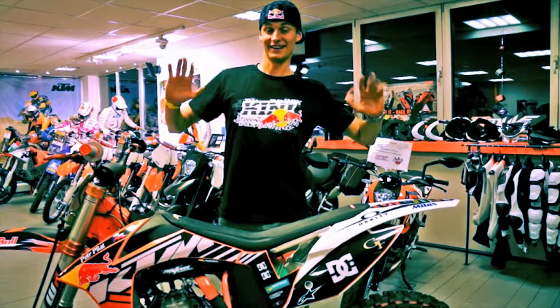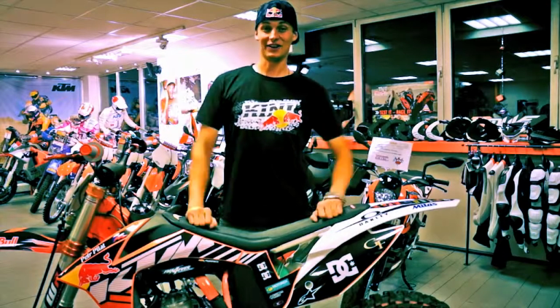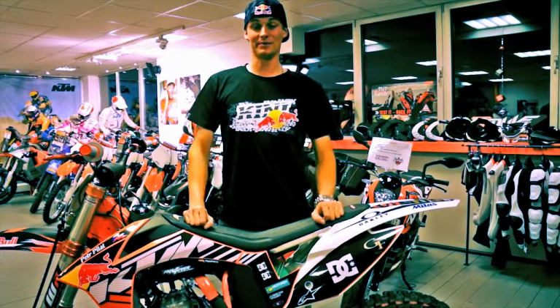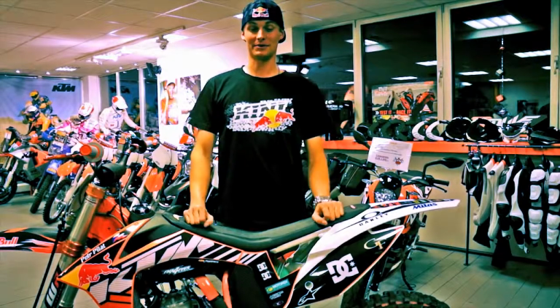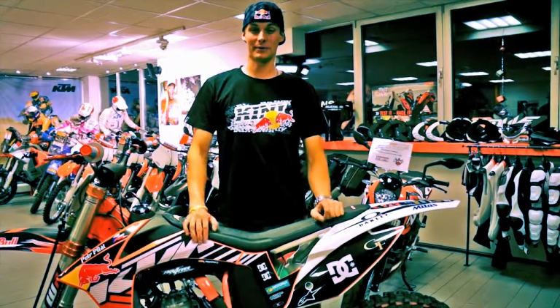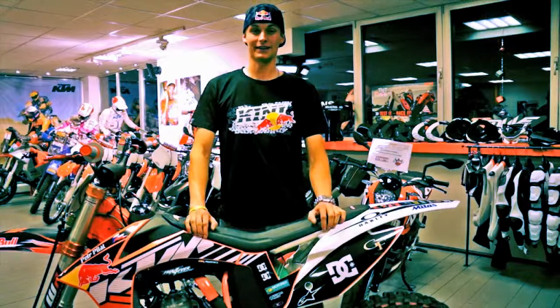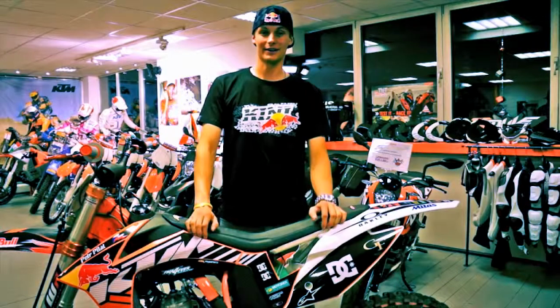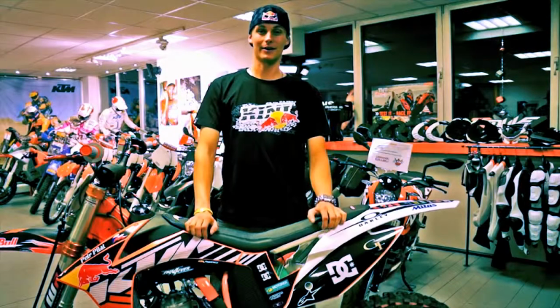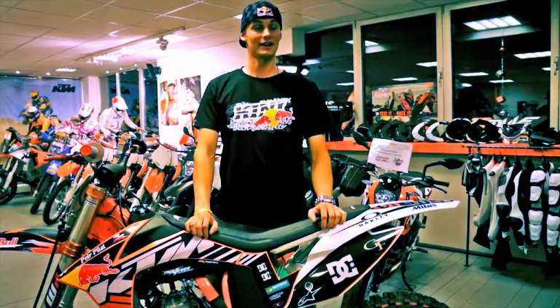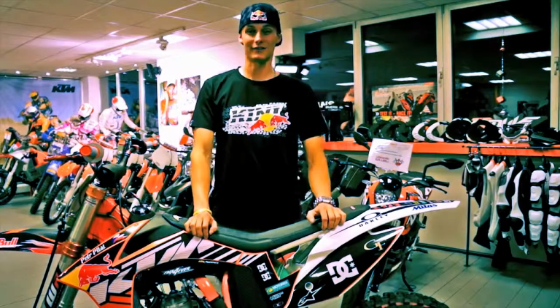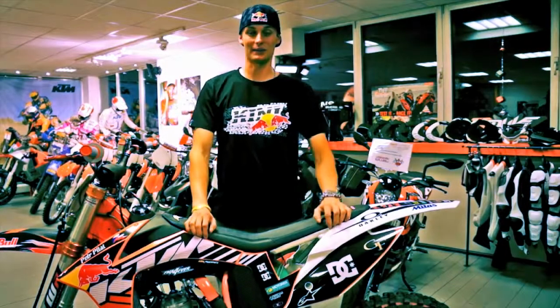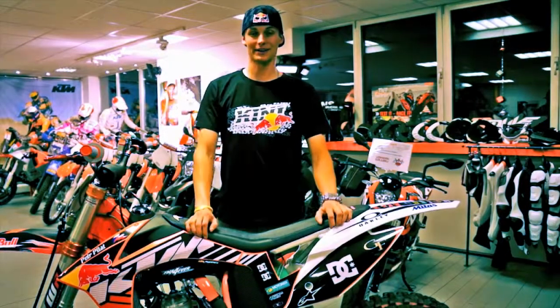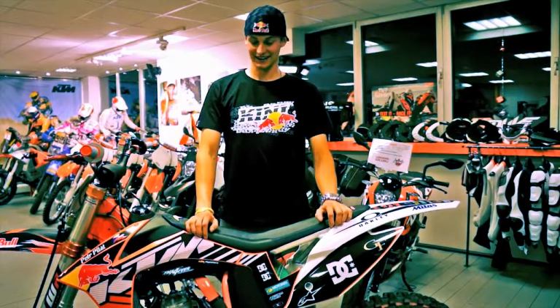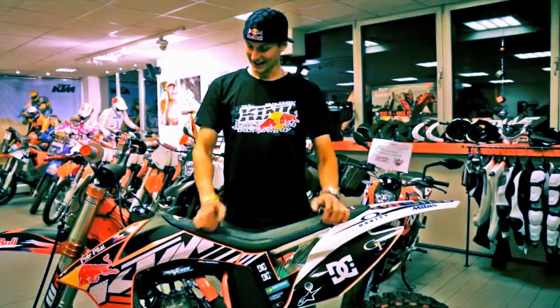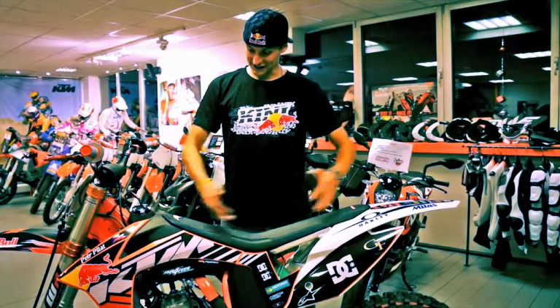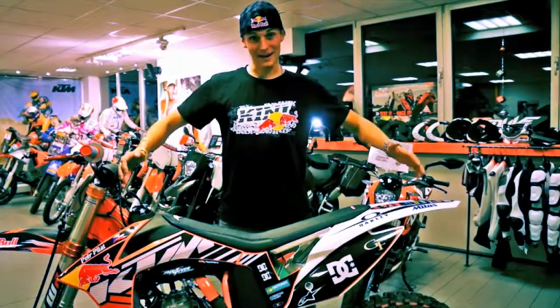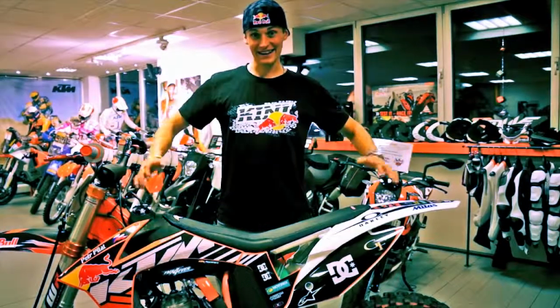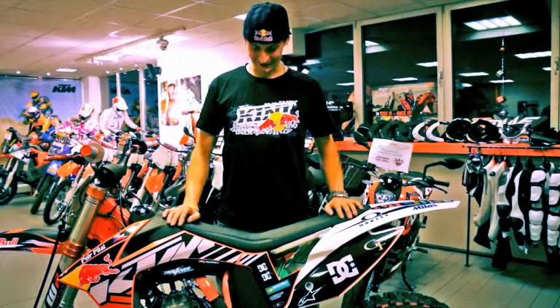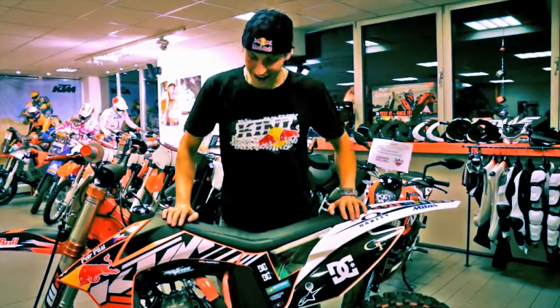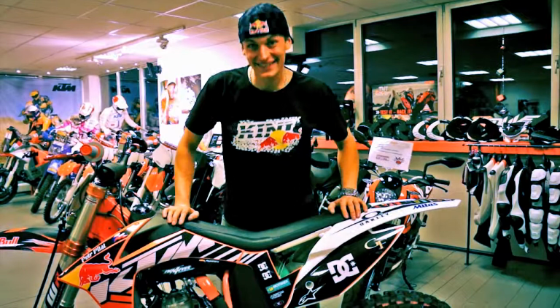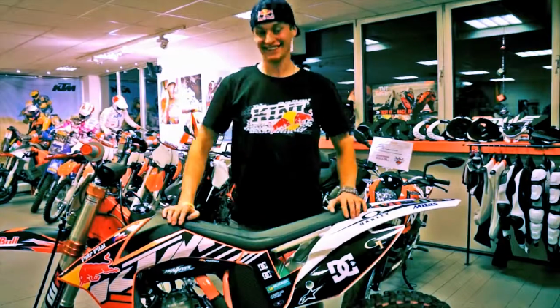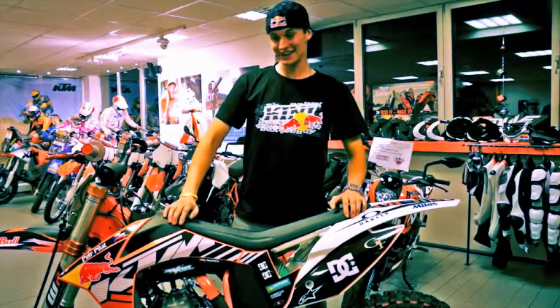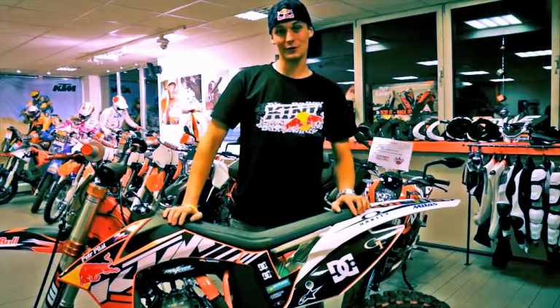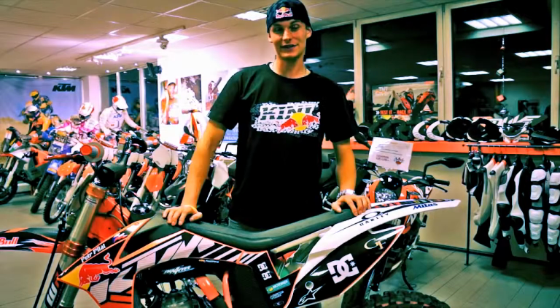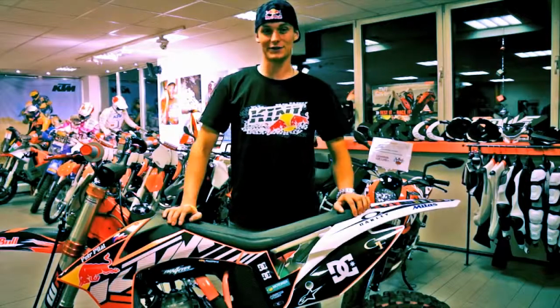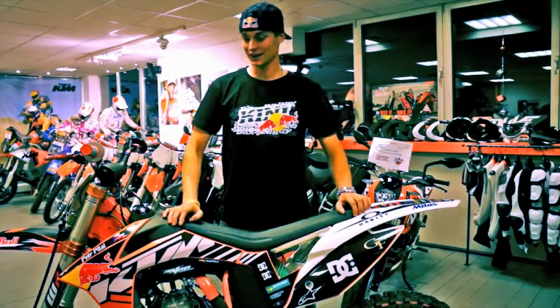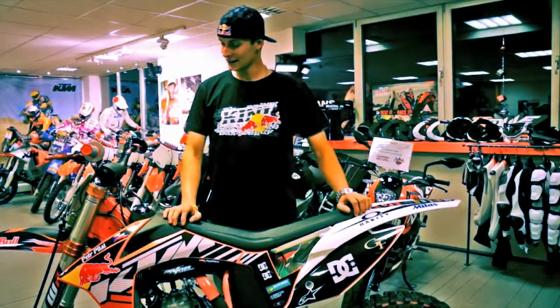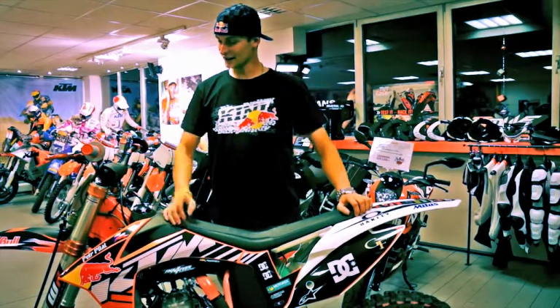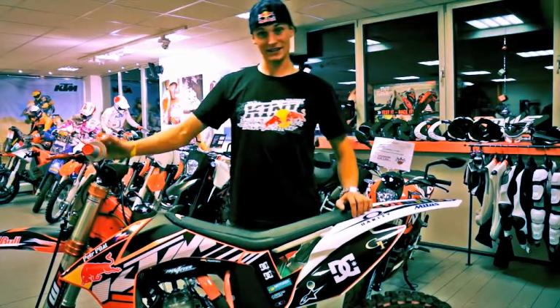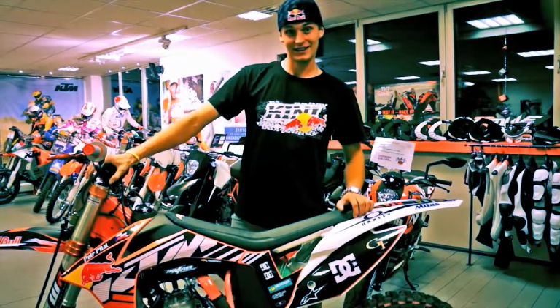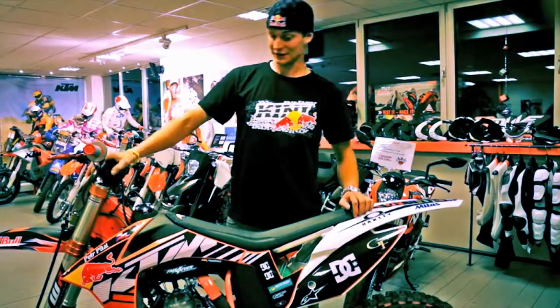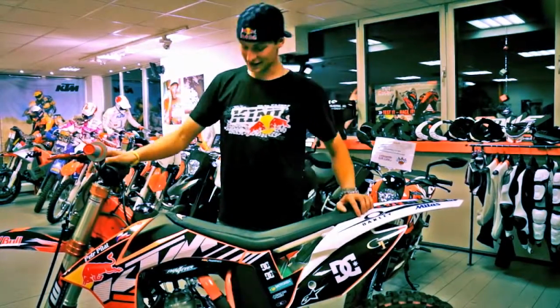Hello, my name is Peter Pella. I'm training from Czech Republic. This is my bike — this is my LAV KTM 250 2-stroke in freestyle style.